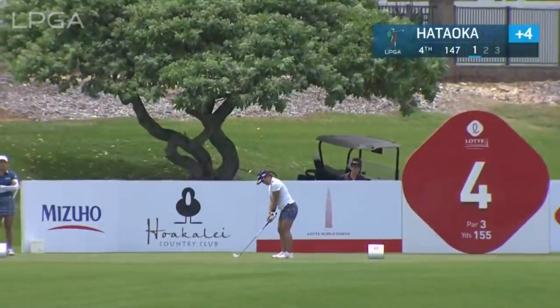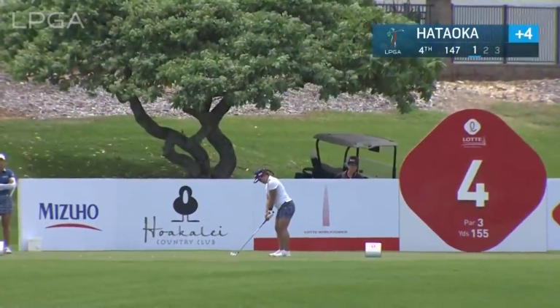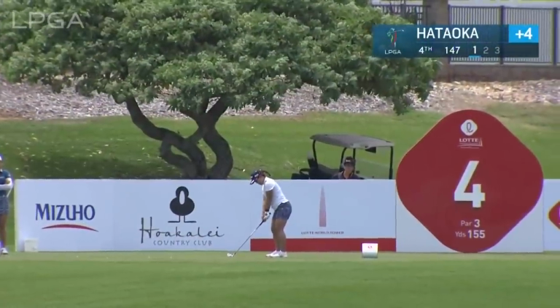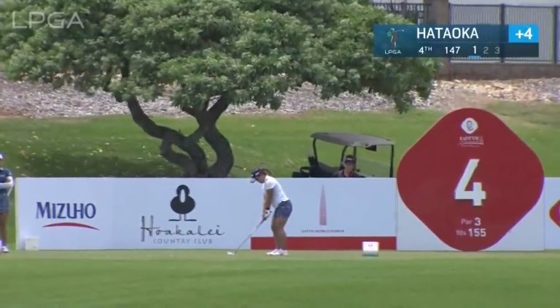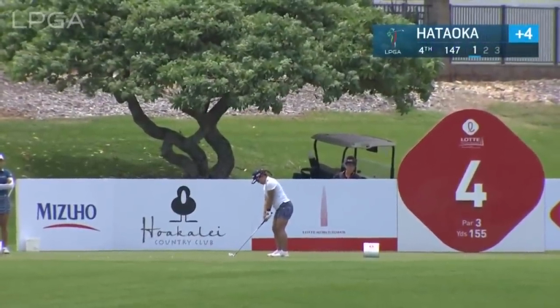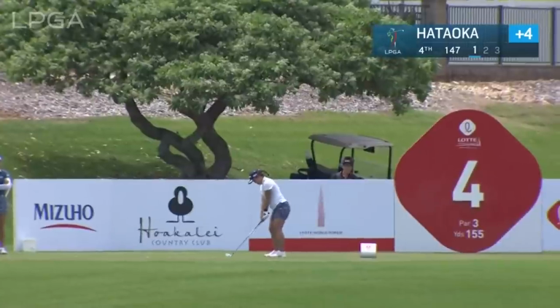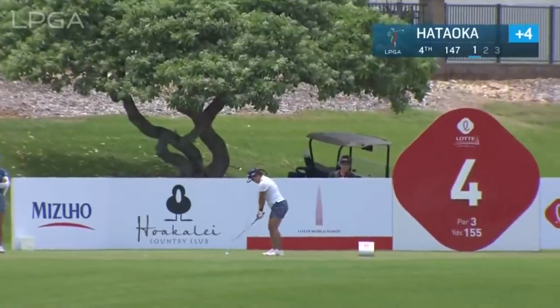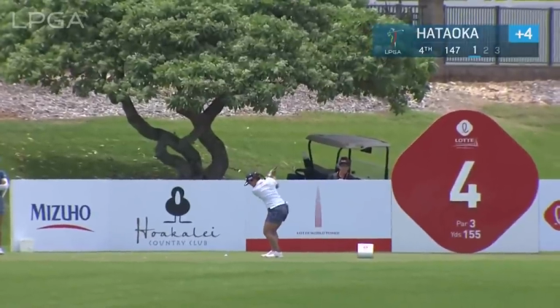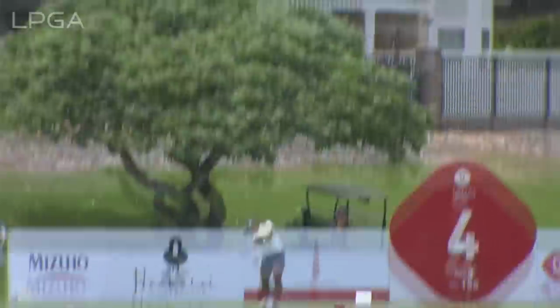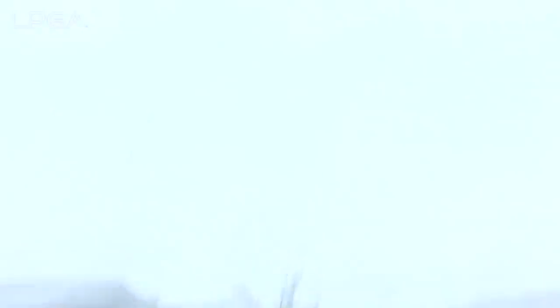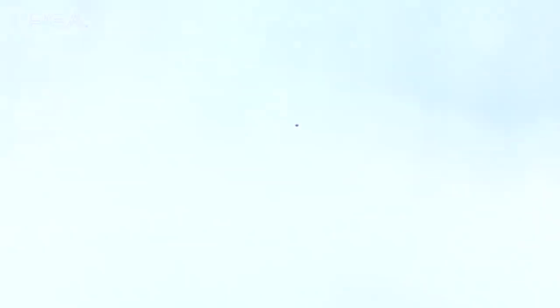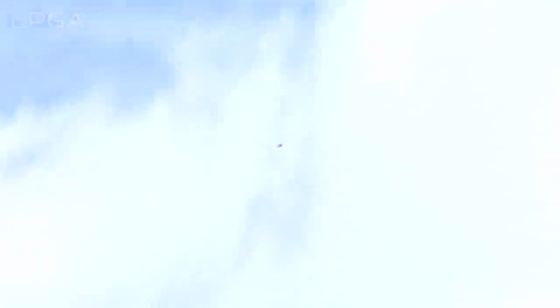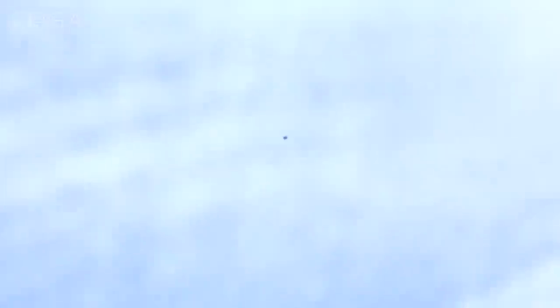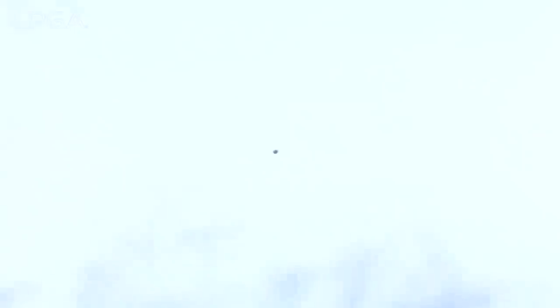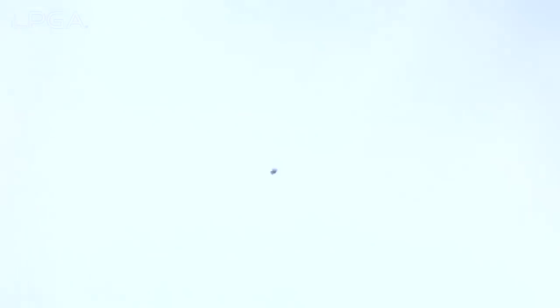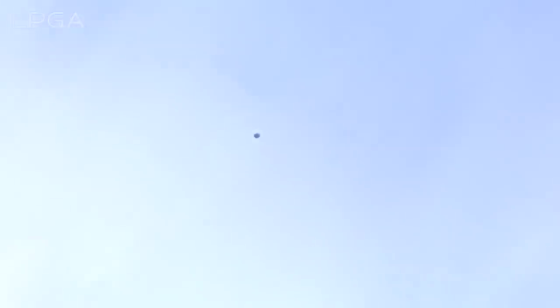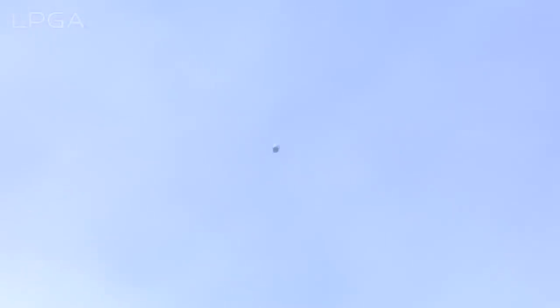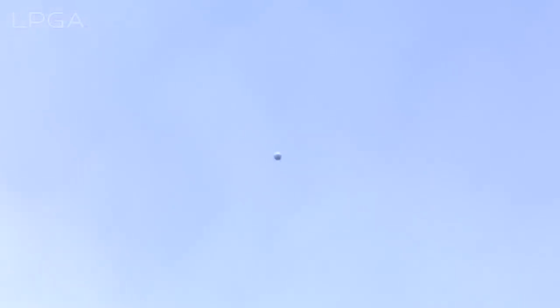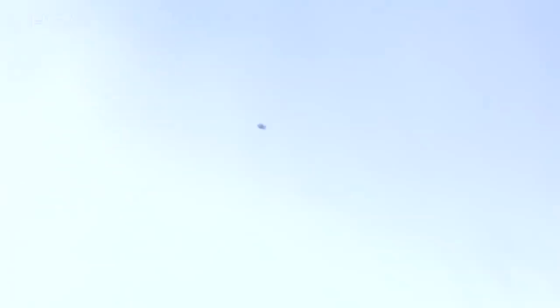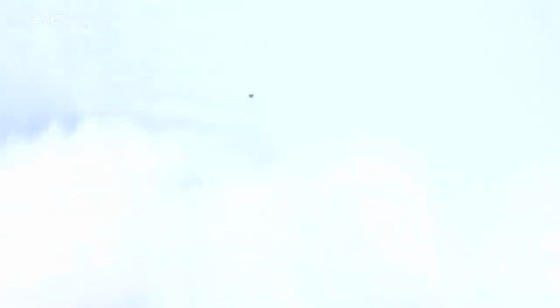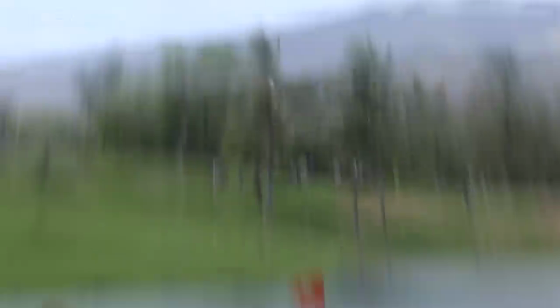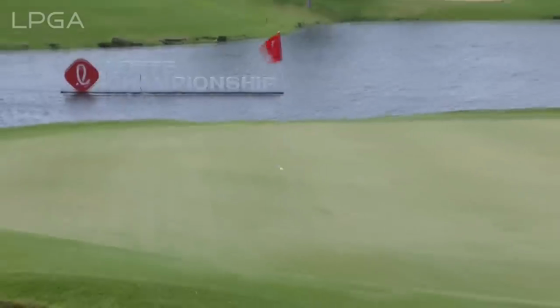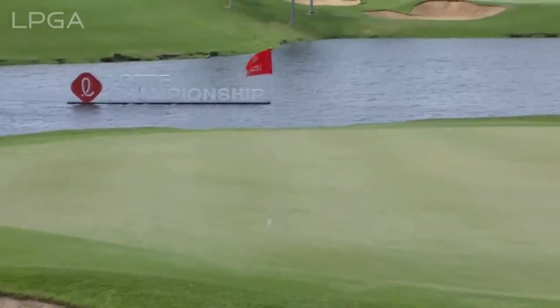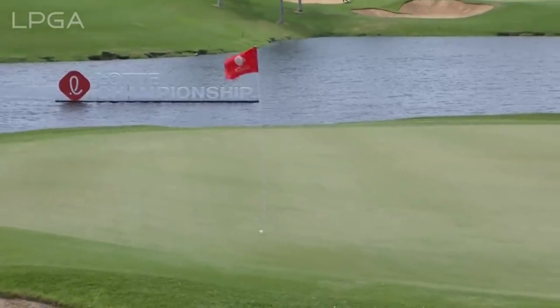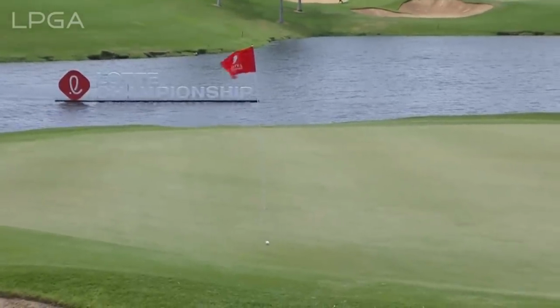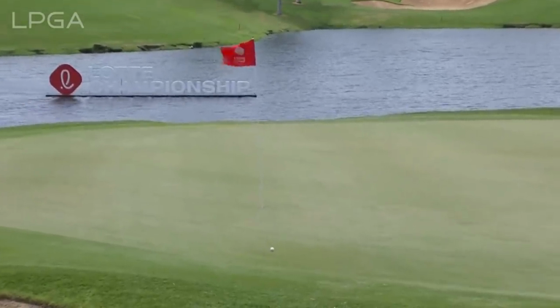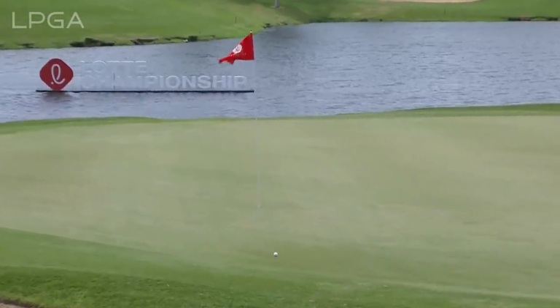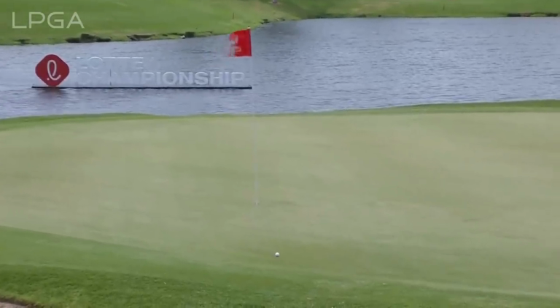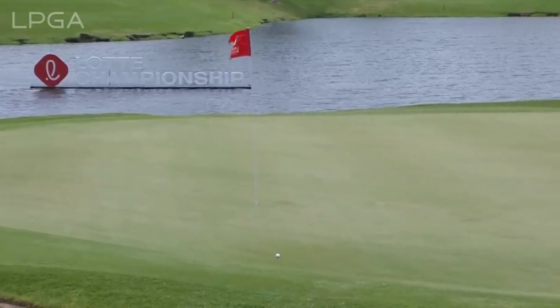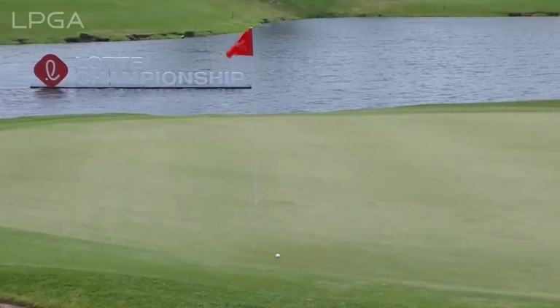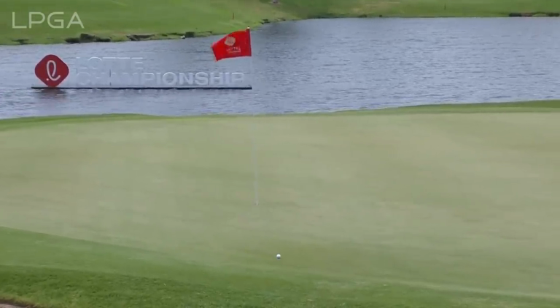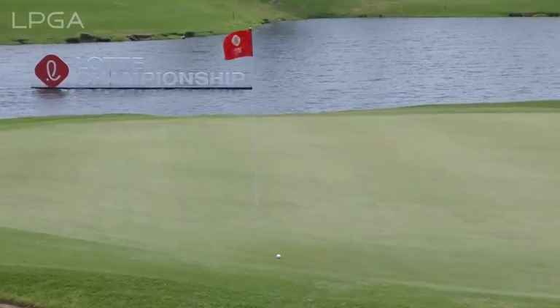Par 3 fourth, Nasa Hataoka, who was to play with Lydia Ko and Megan Kang but moved back to join a tie at Titikun. And nearly holes her tee shot — she'll have that for birdie.